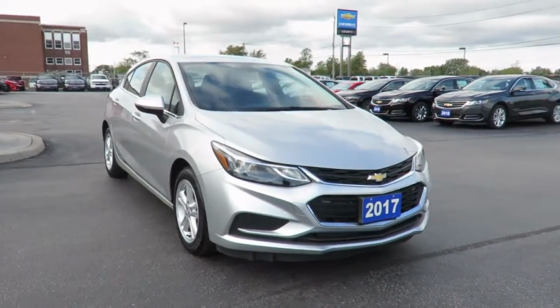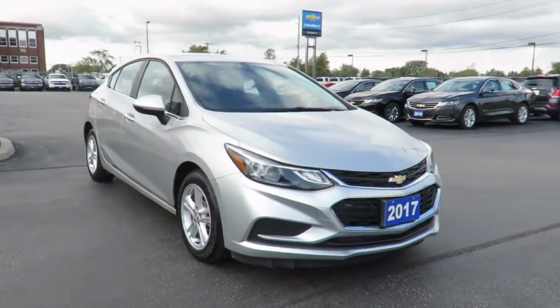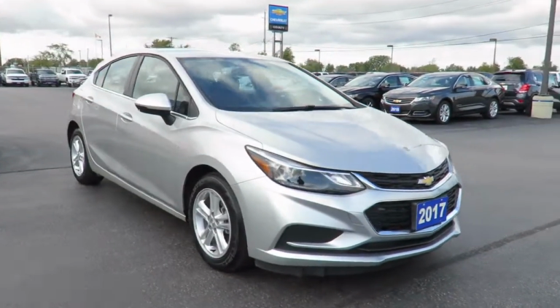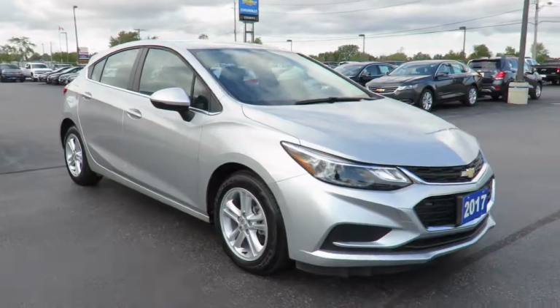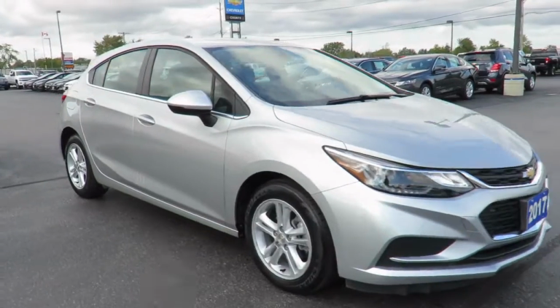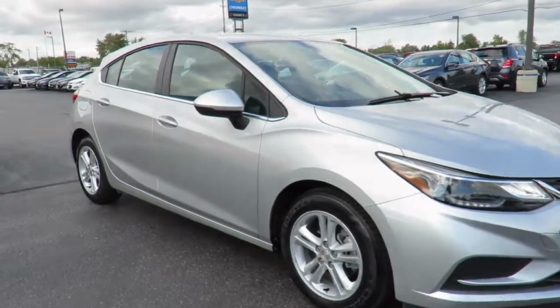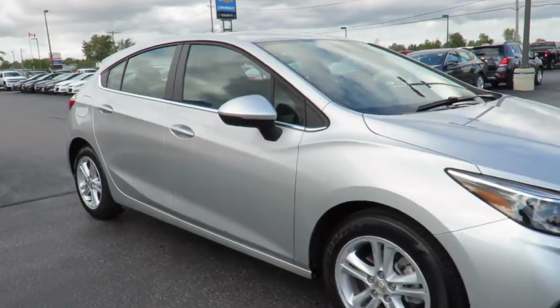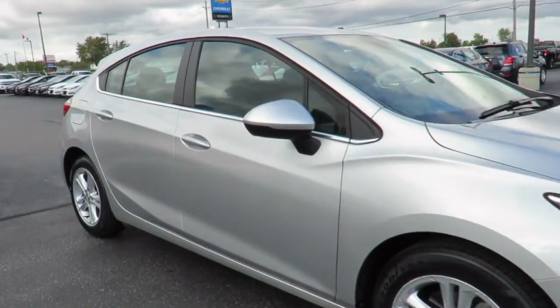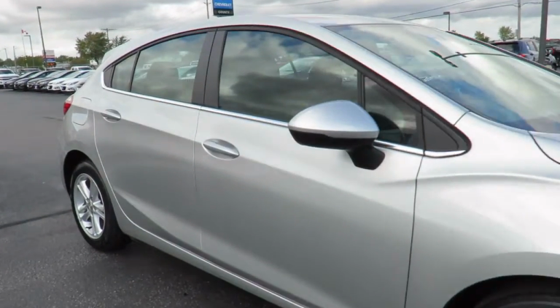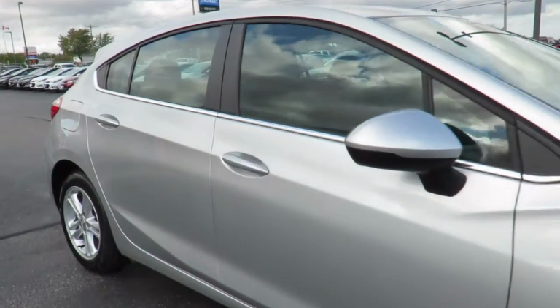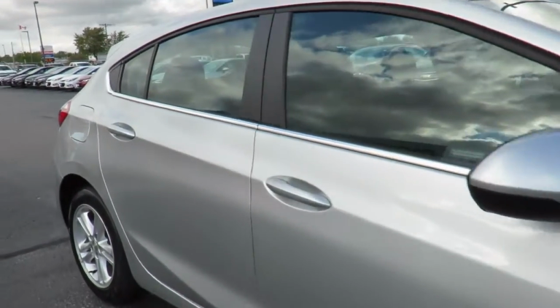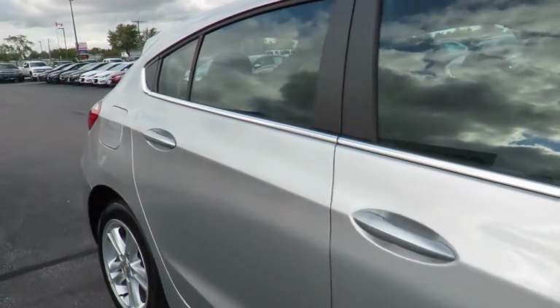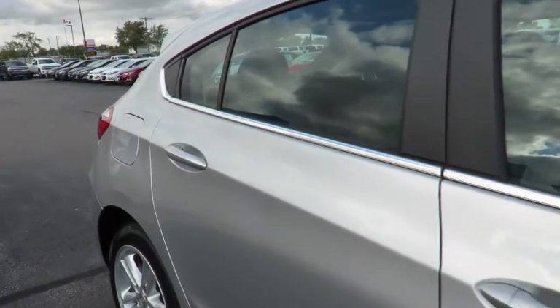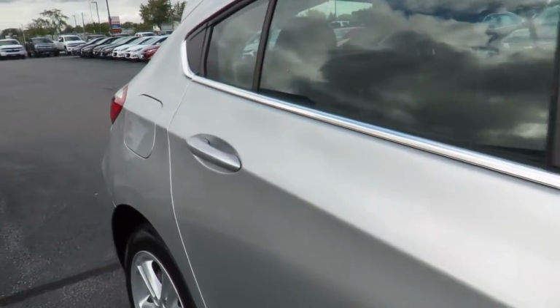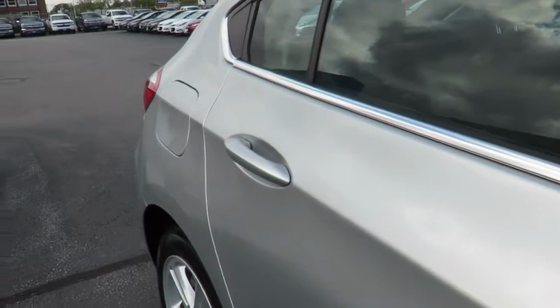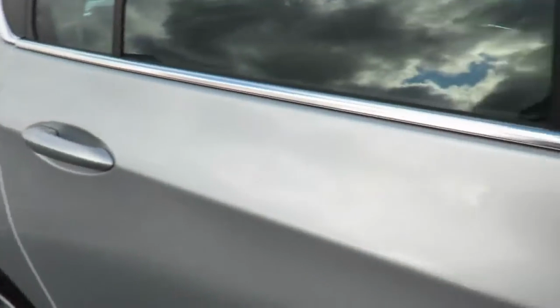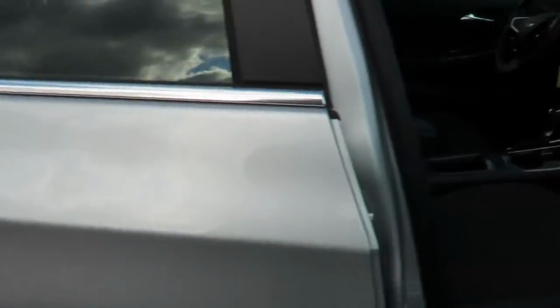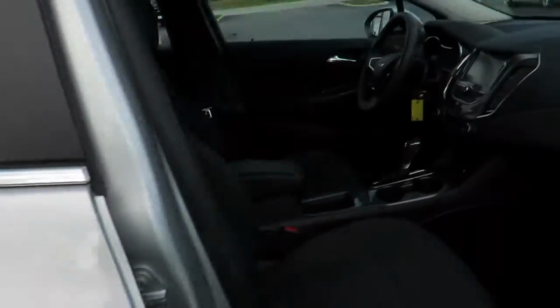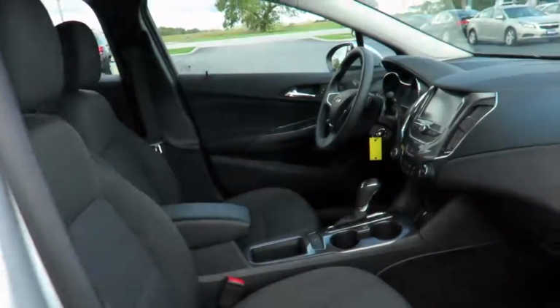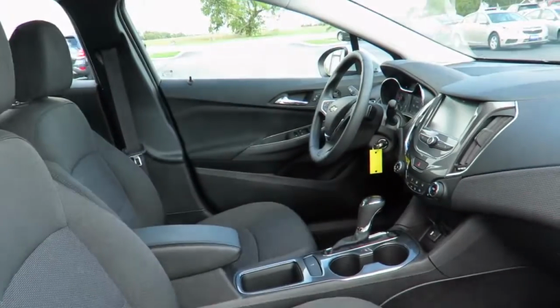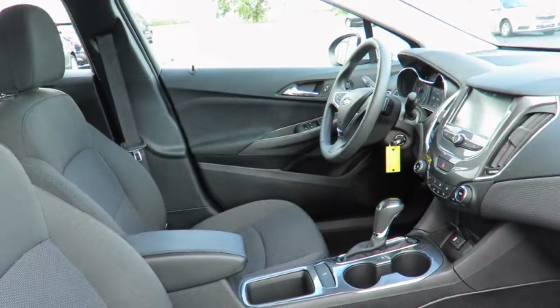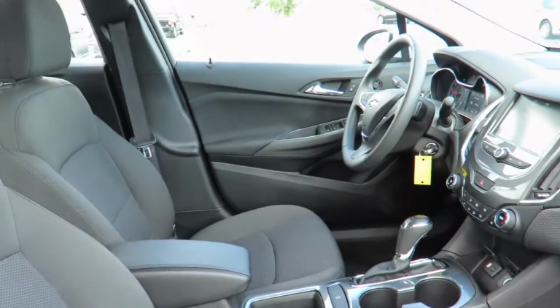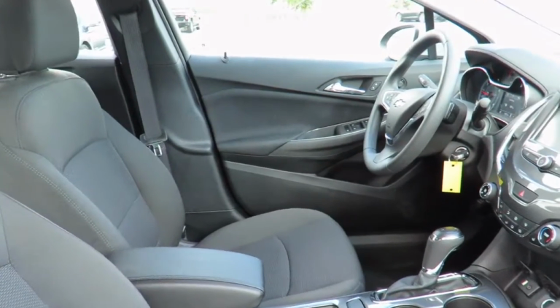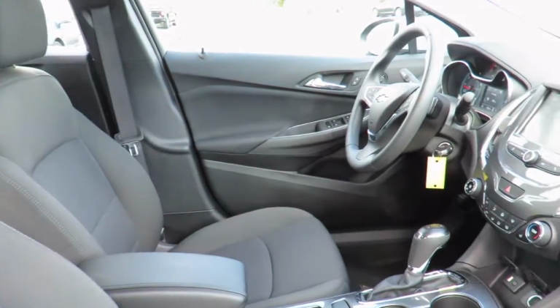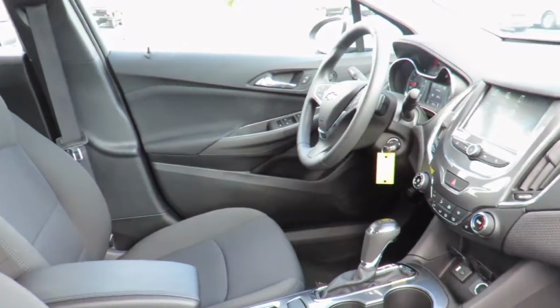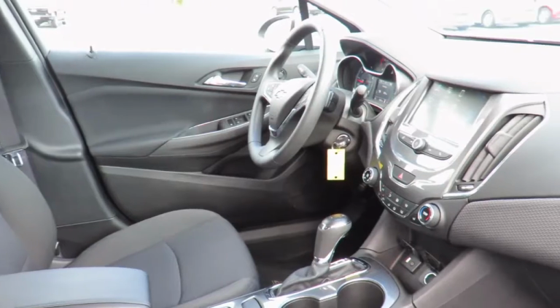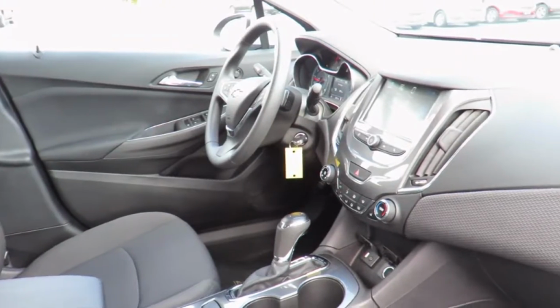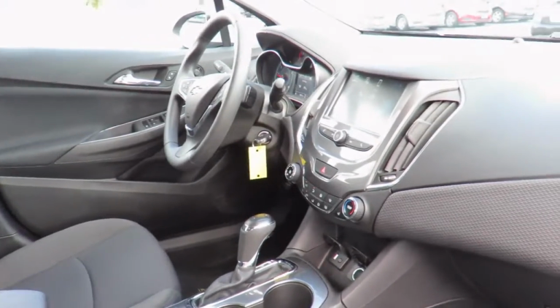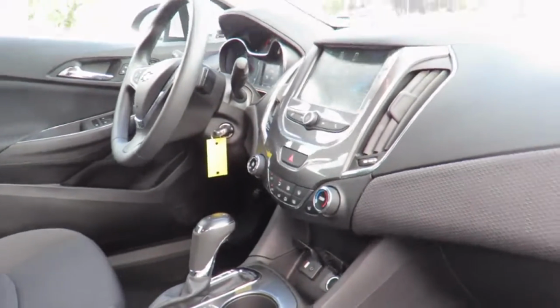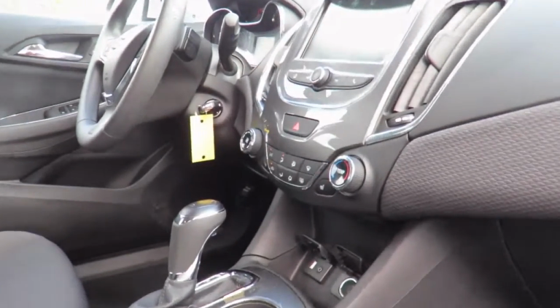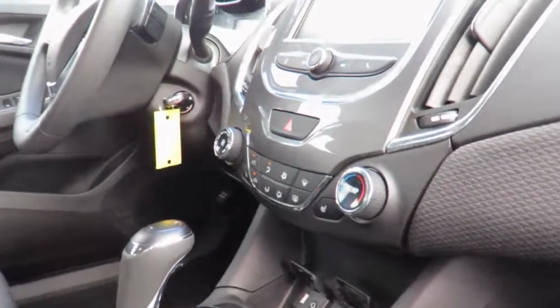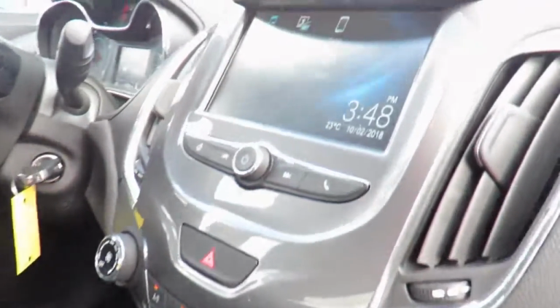Here at County Chevrolet, if your vehicle needs maintenance or repairs, we have service loaner vehicles available. Or use our valet service to pick up and drop off your vehicle when service is completed. Or feel comfortable in our customer lounge with free refreshments, cable TV, children's play area, and free Wi-Fi.